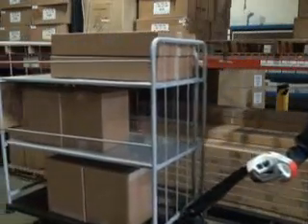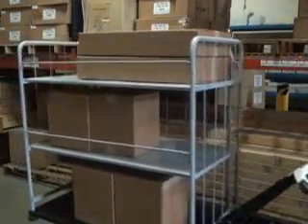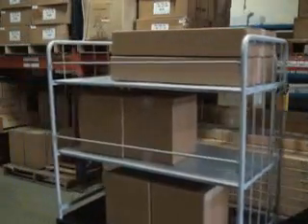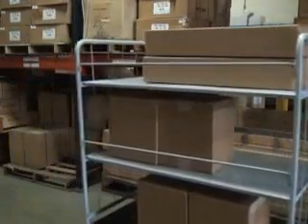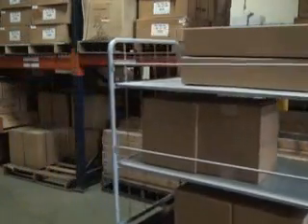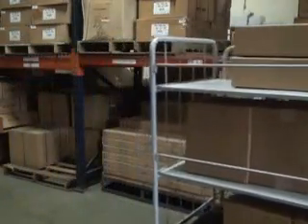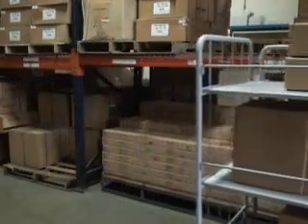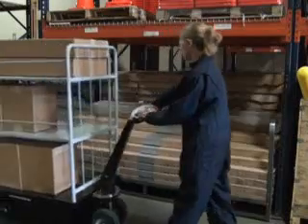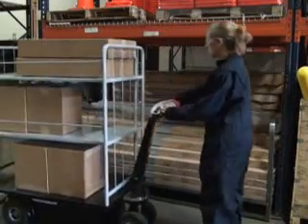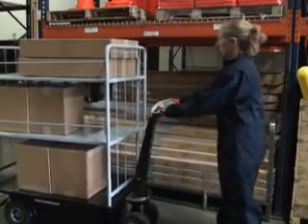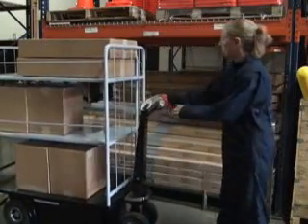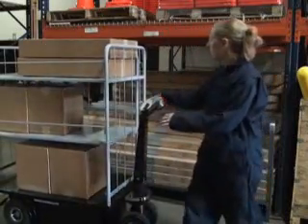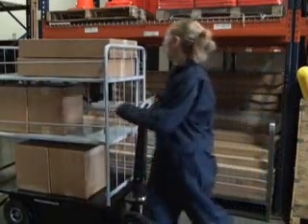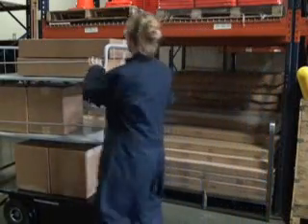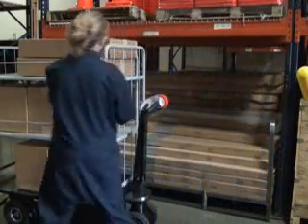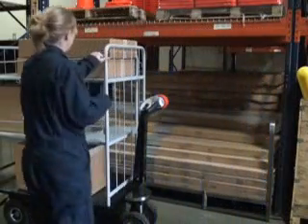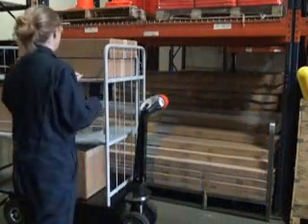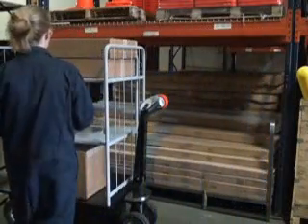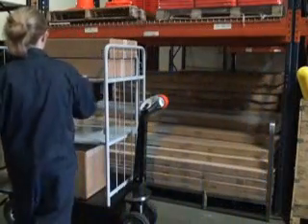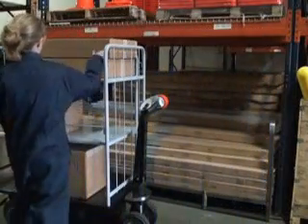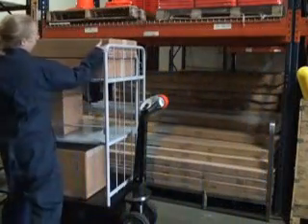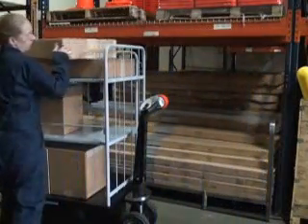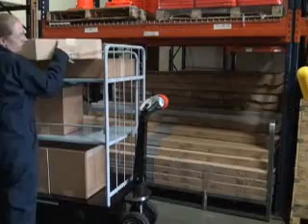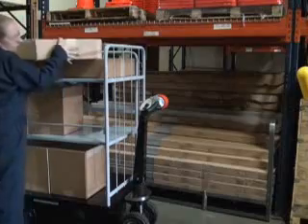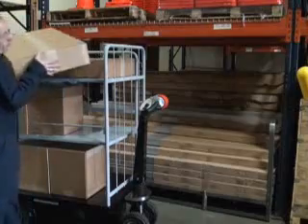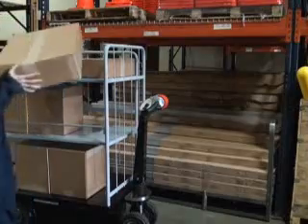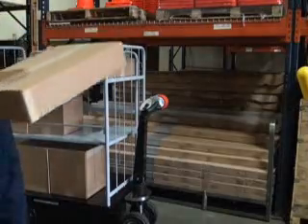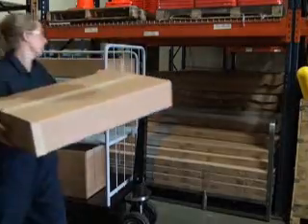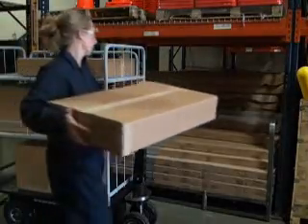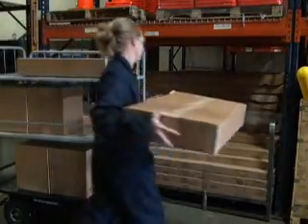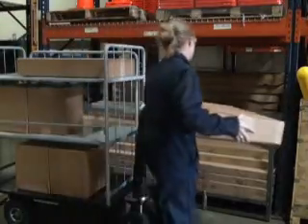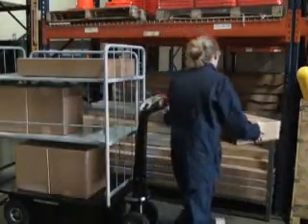For further information on how these sturdy, economical carts can work for you, please visit our website at www.vestal.com or contact your nearest material handling distributor.